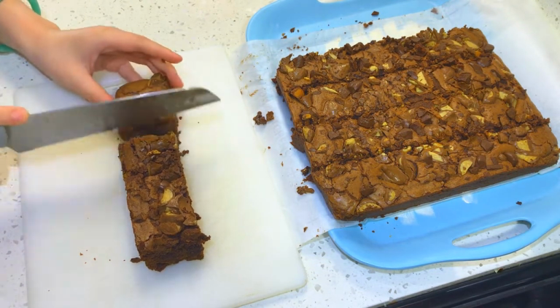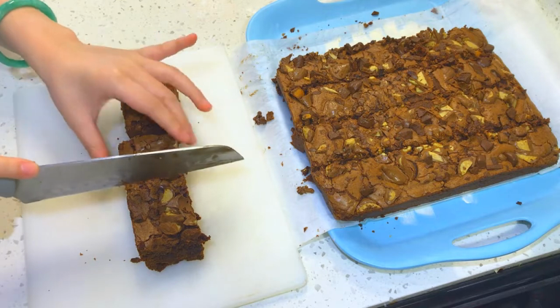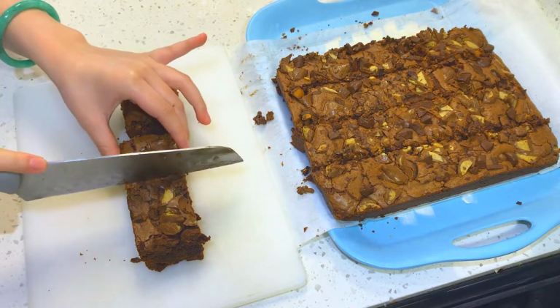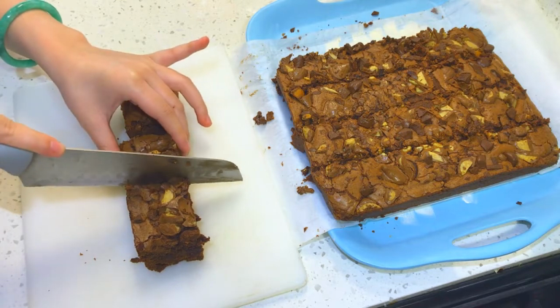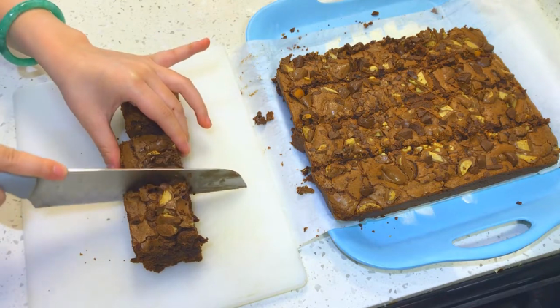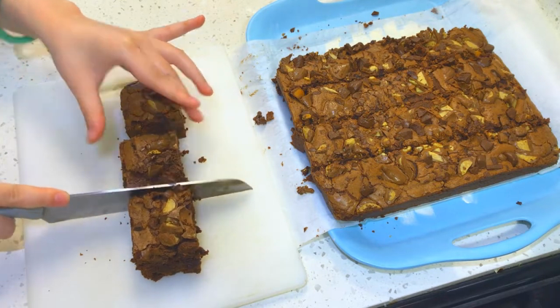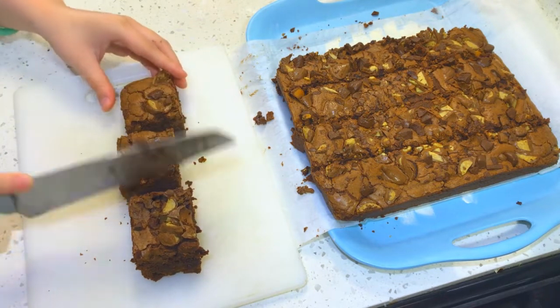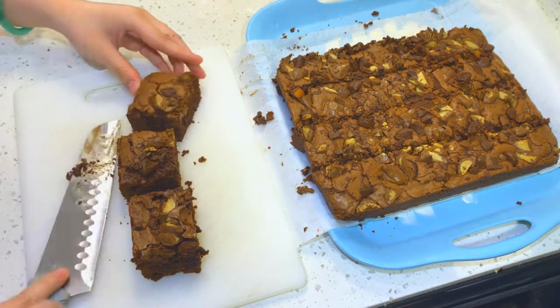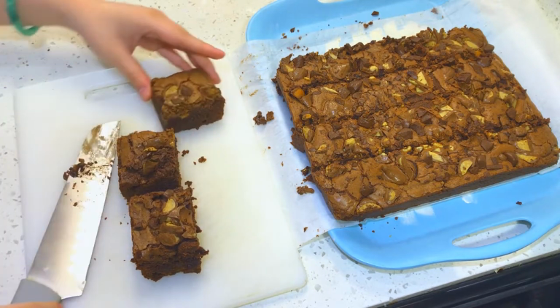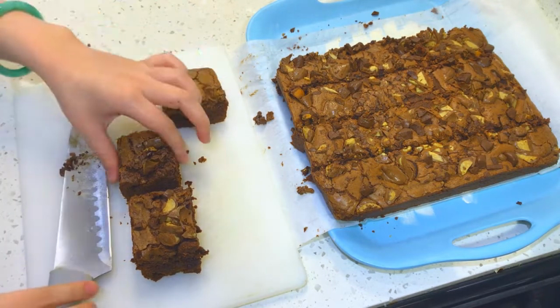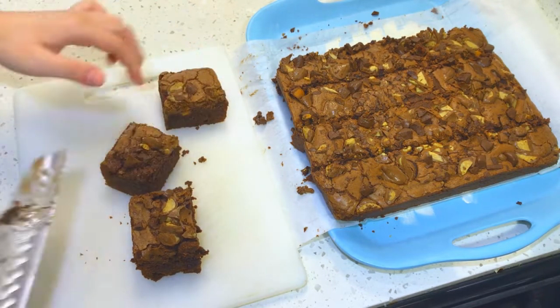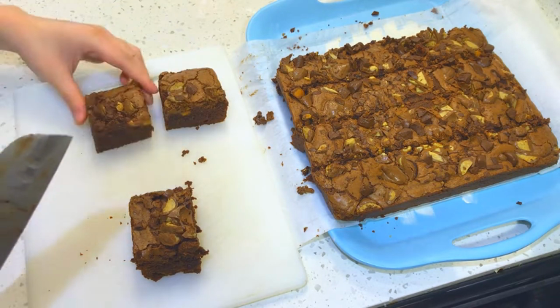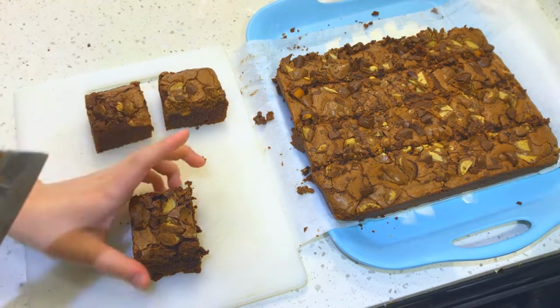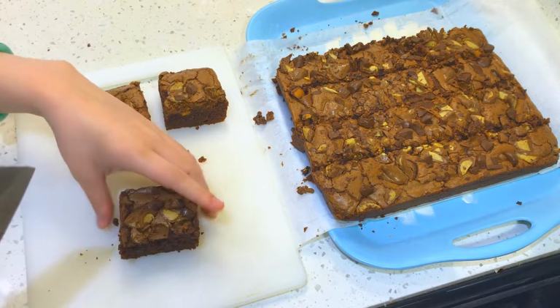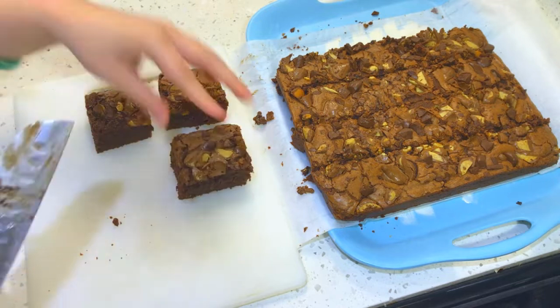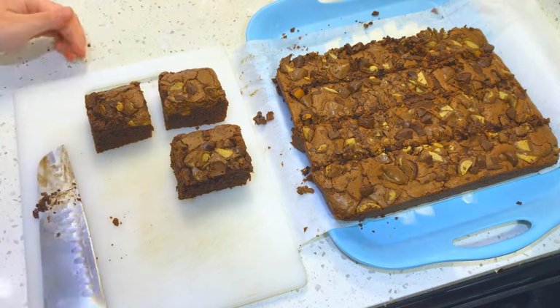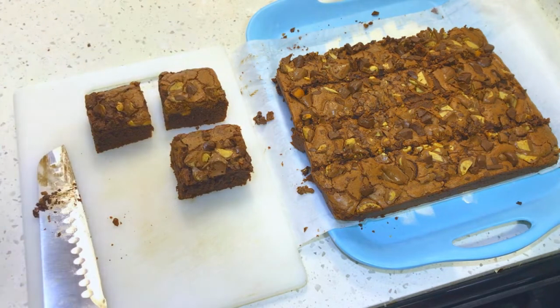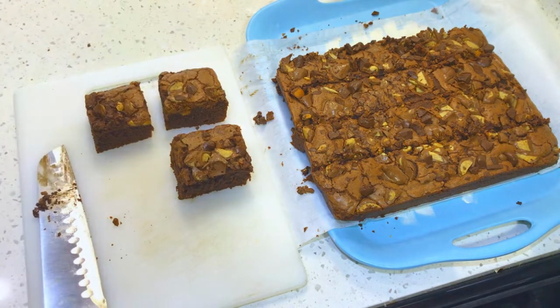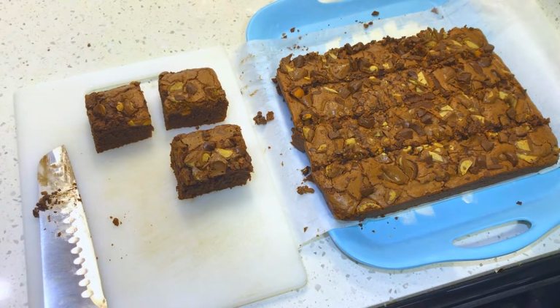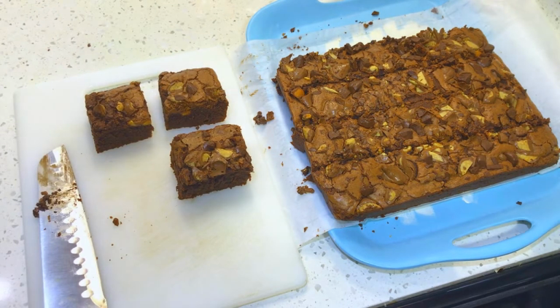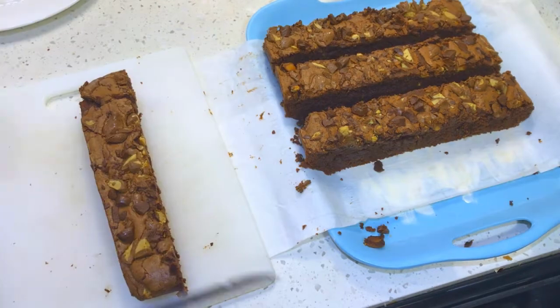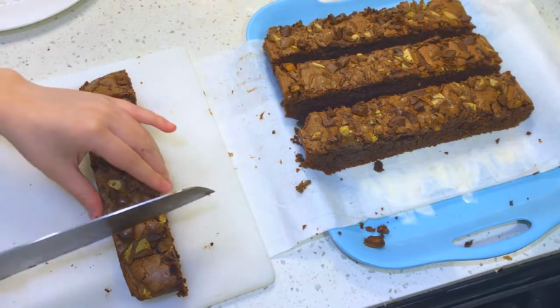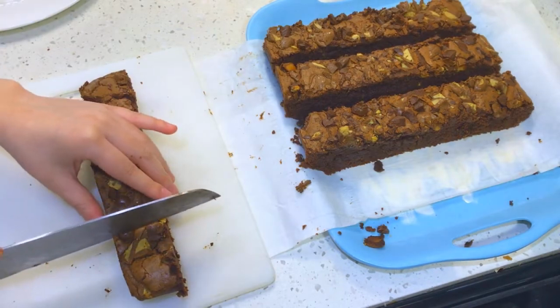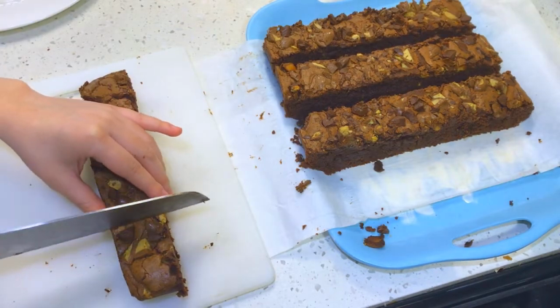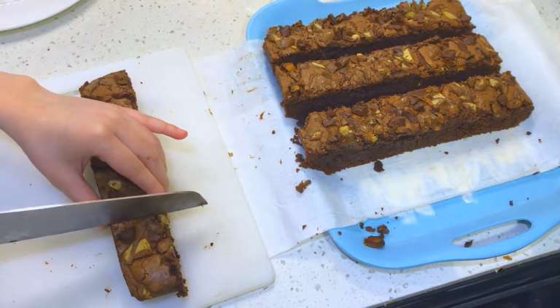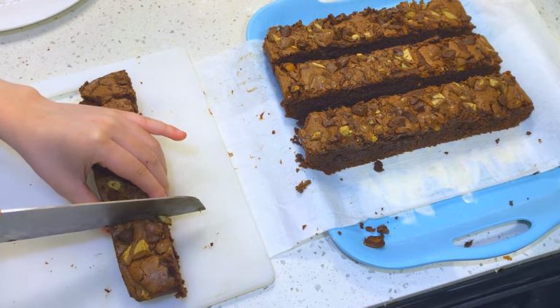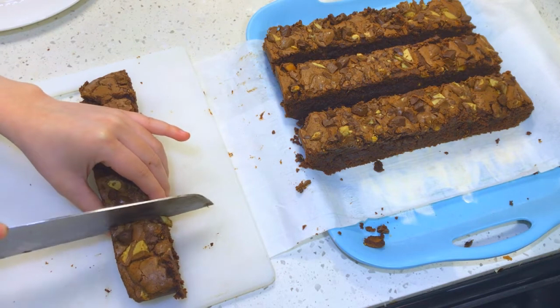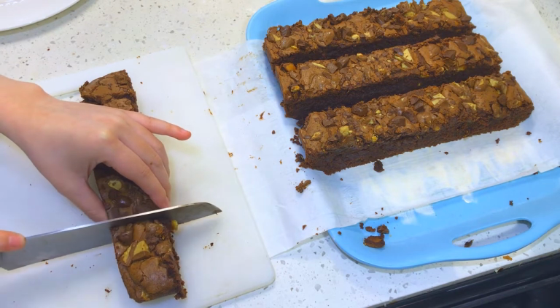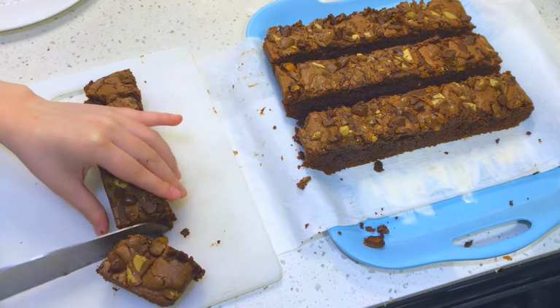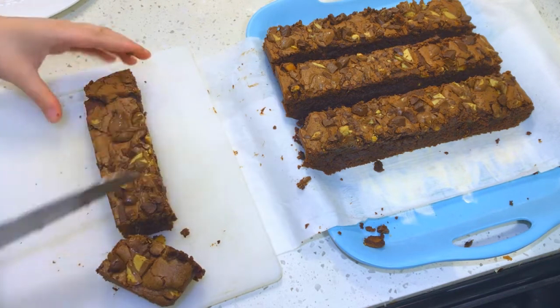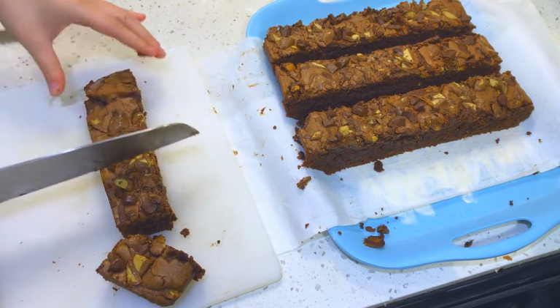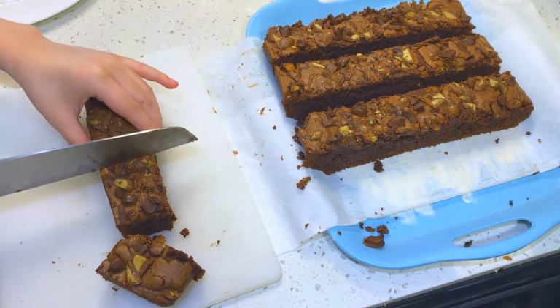The brownies are dense, heavy, and extremely chocolatey, so I suggest cutting them into smaller pieces and serving with a glass of milk, because it is extremely hard to finish unless you're a chocoholic.